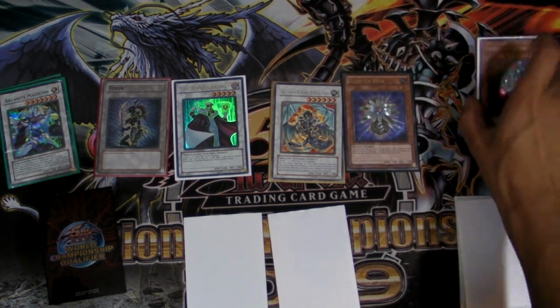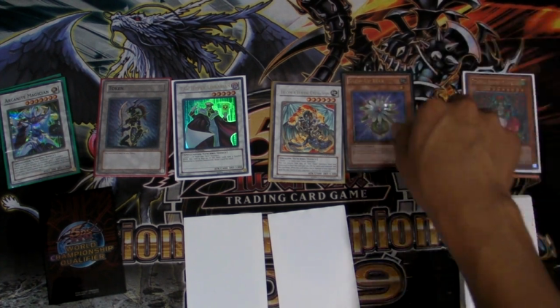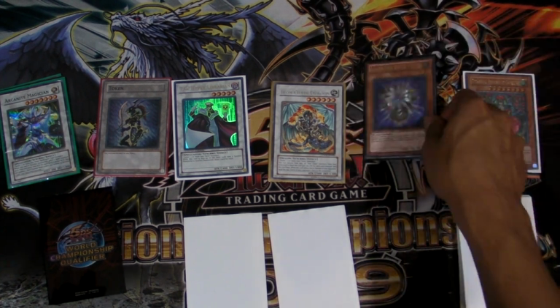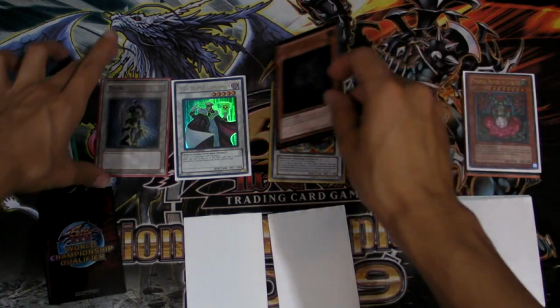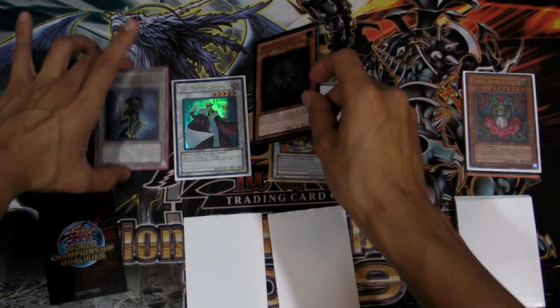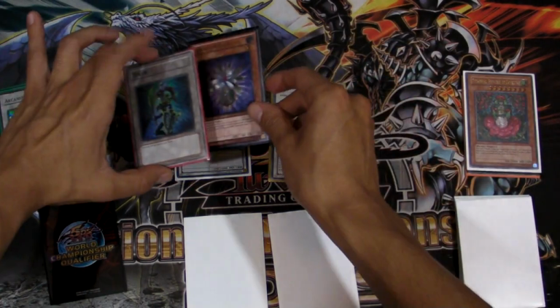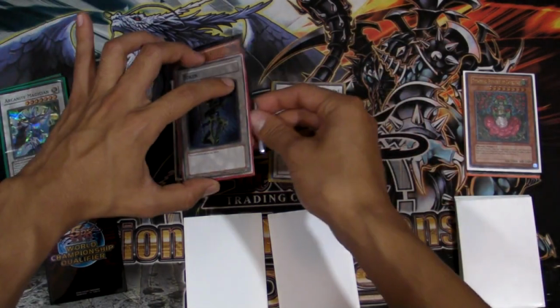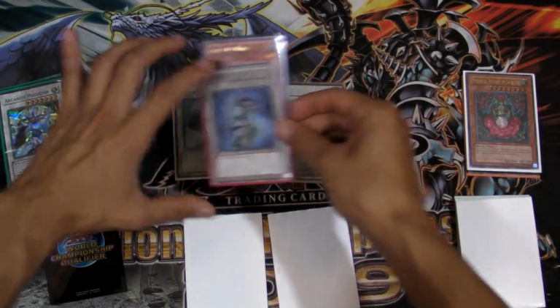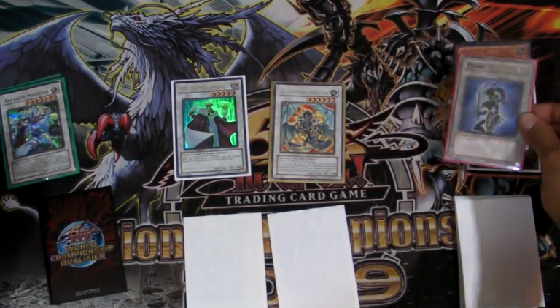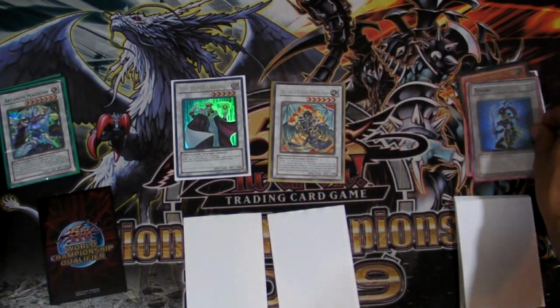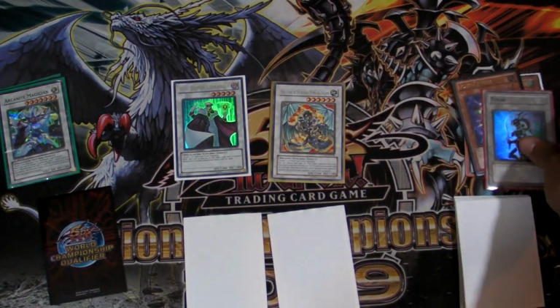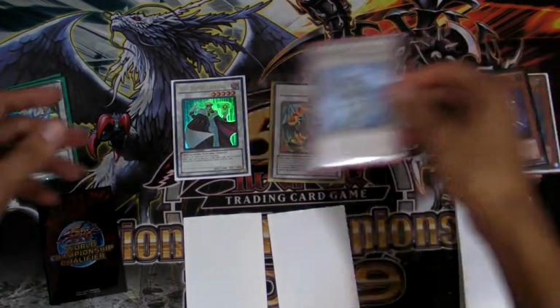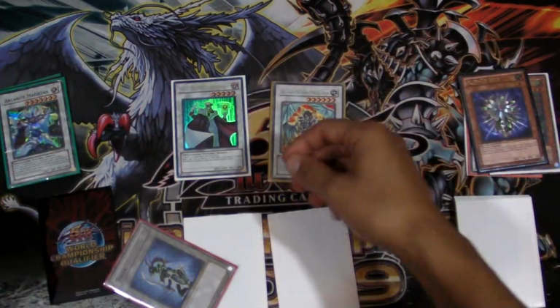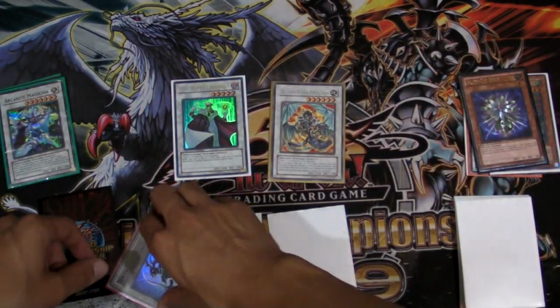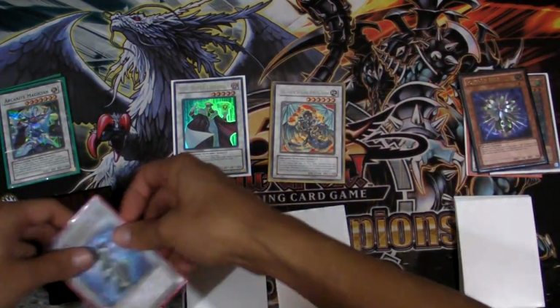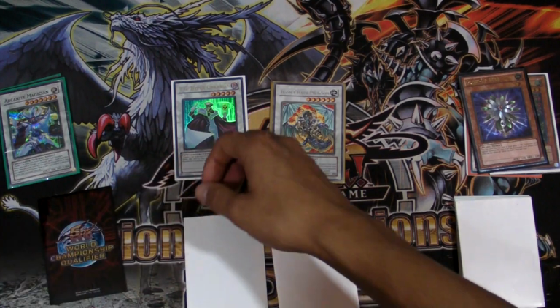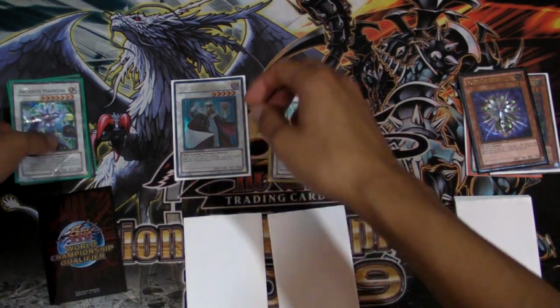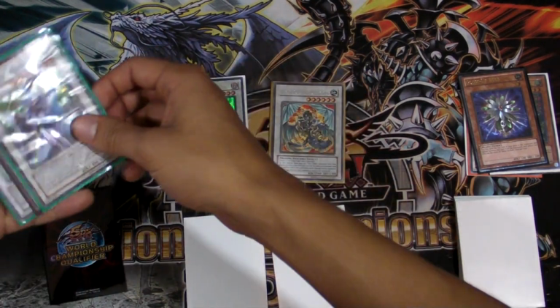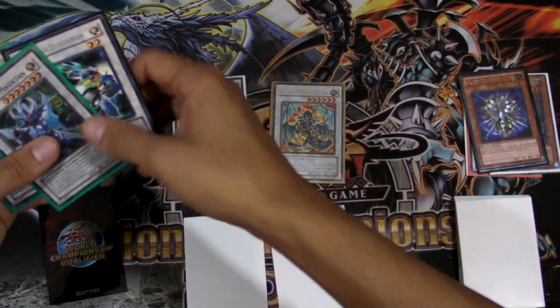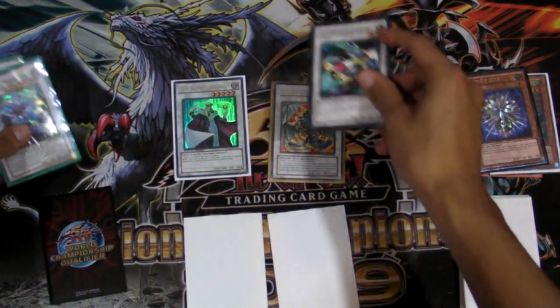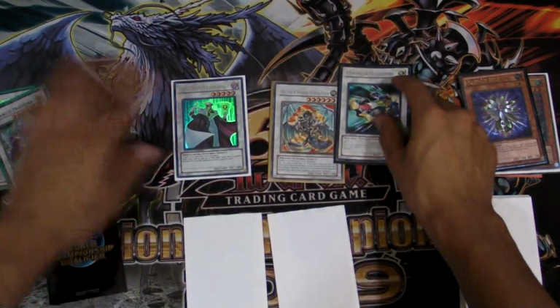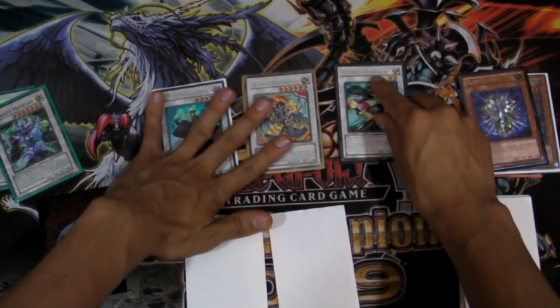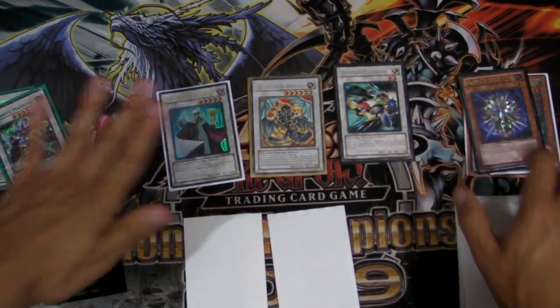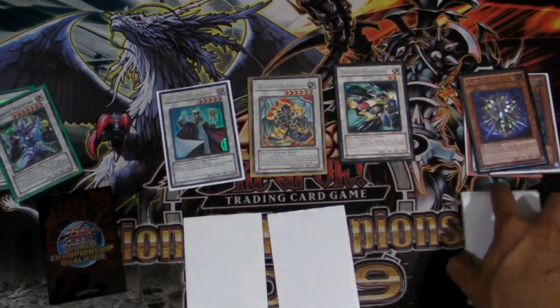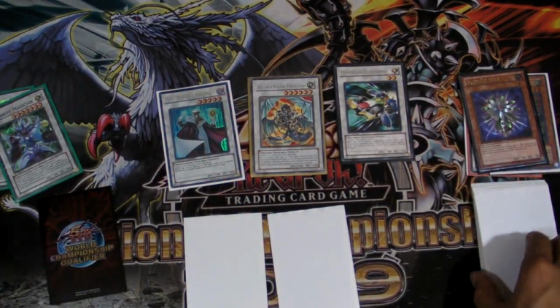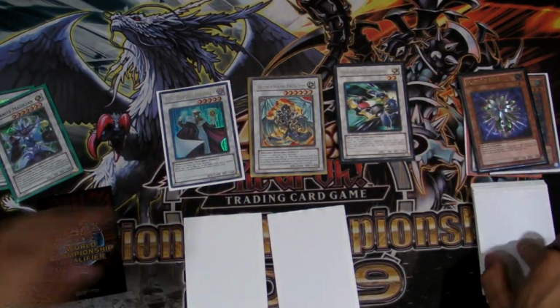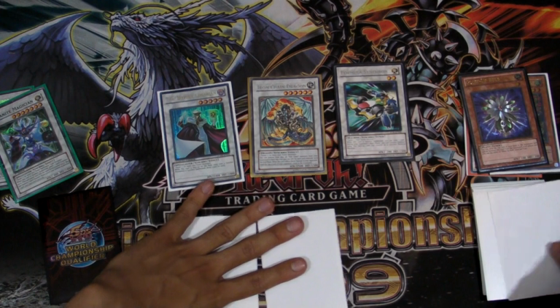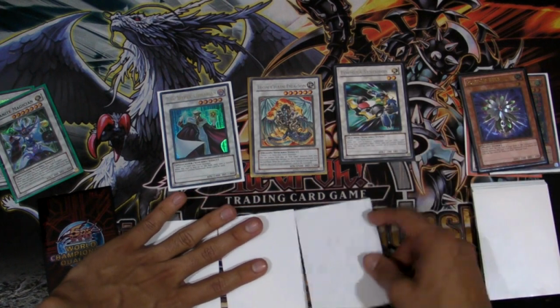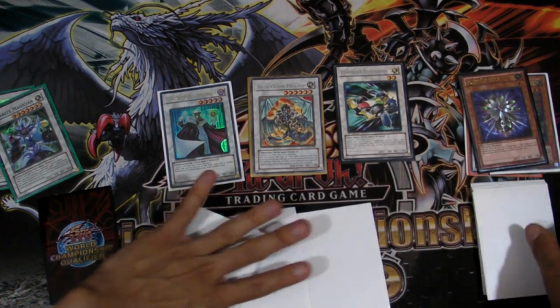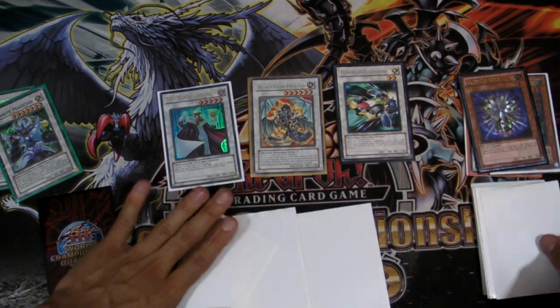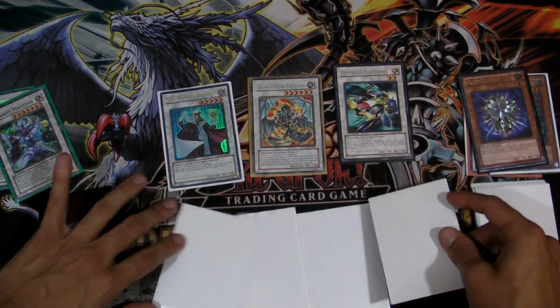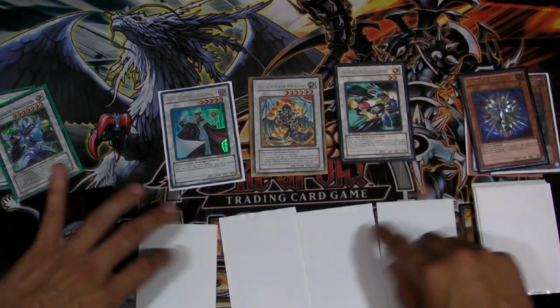Now we synchro for another Formula Synchron with Glow-Up Bulb plus another token, and we get our last Formula. Then we get to draw two because Librarian's effect activates and so does Formula's.